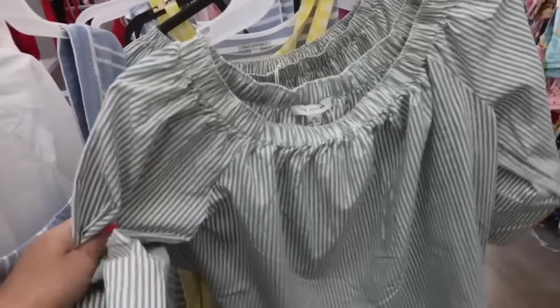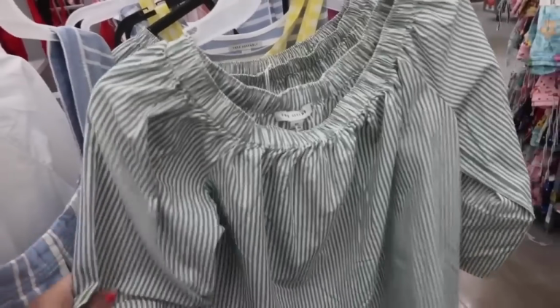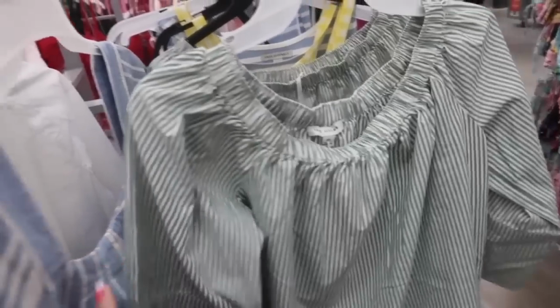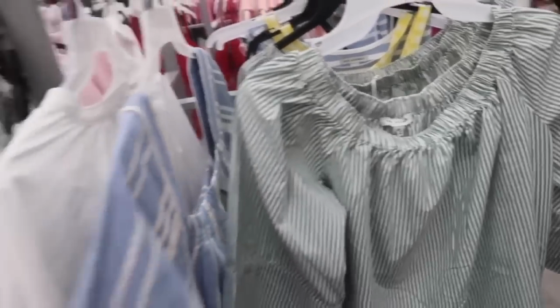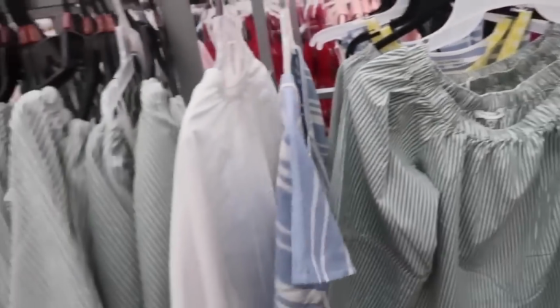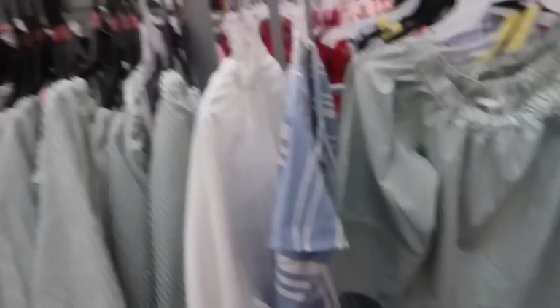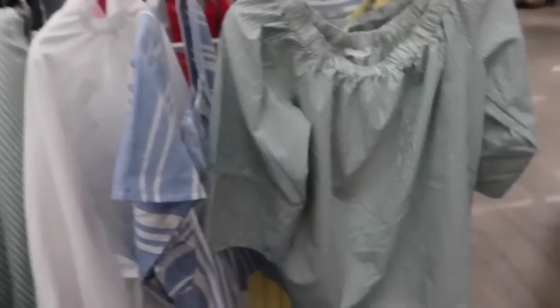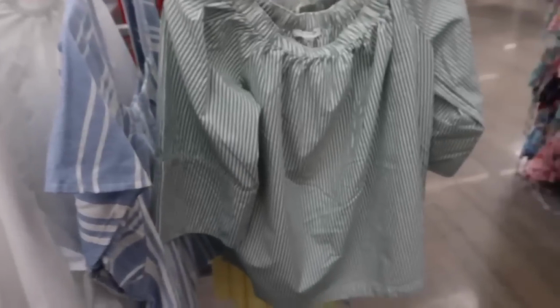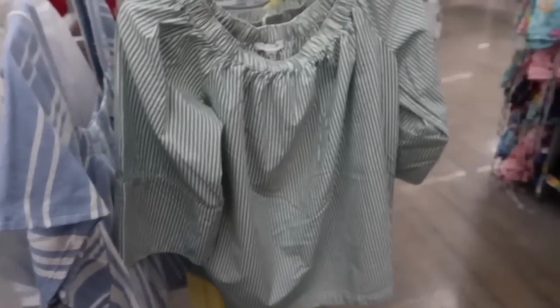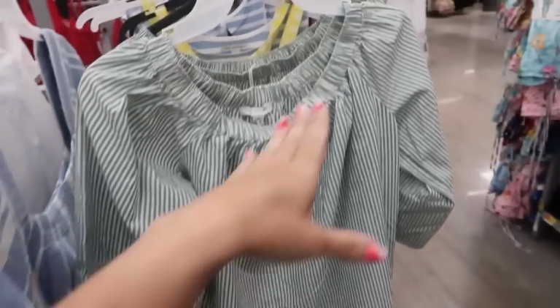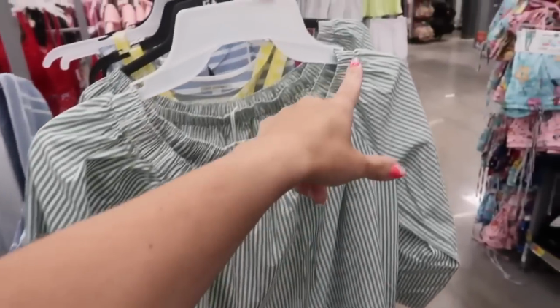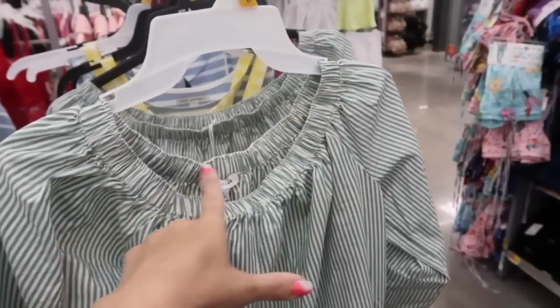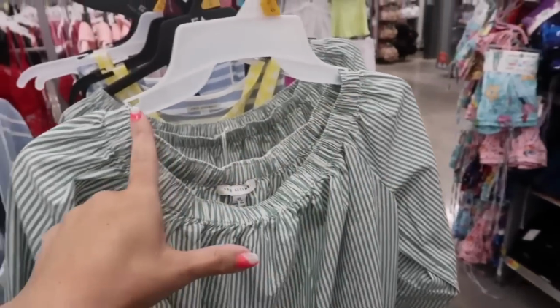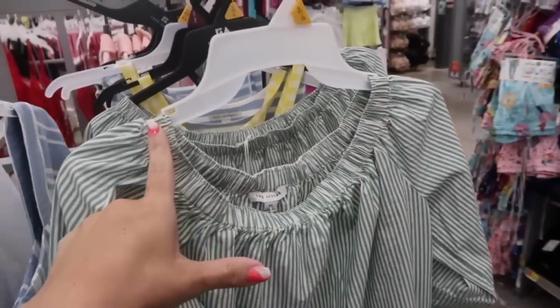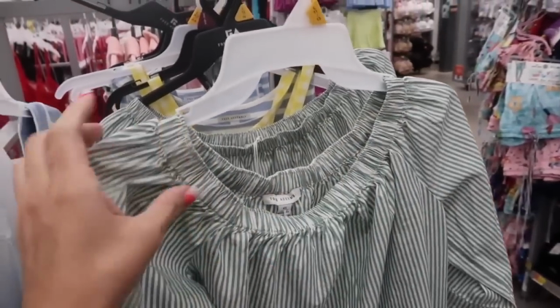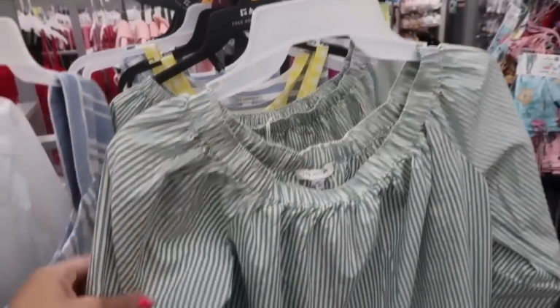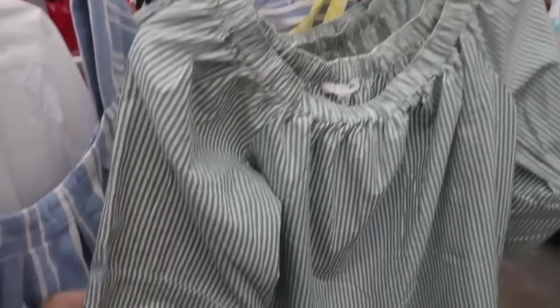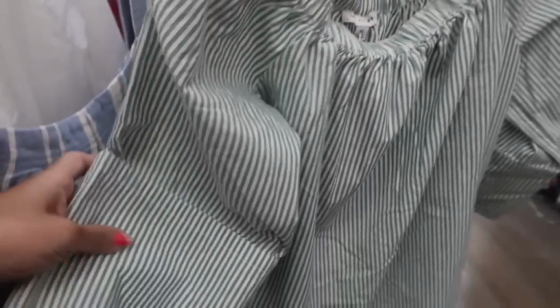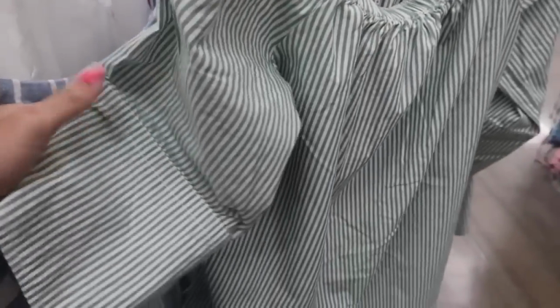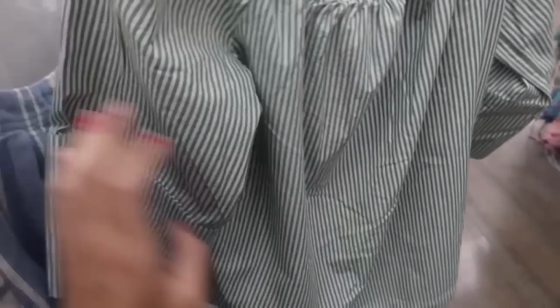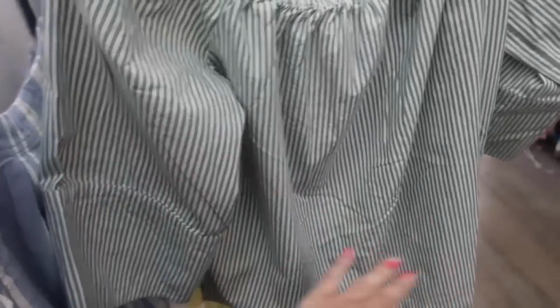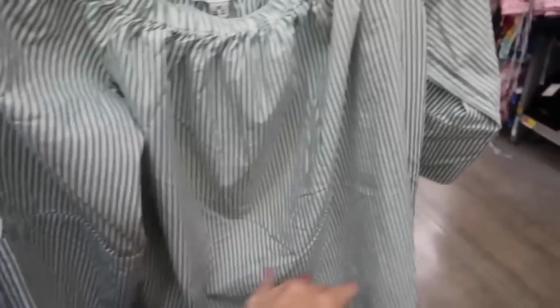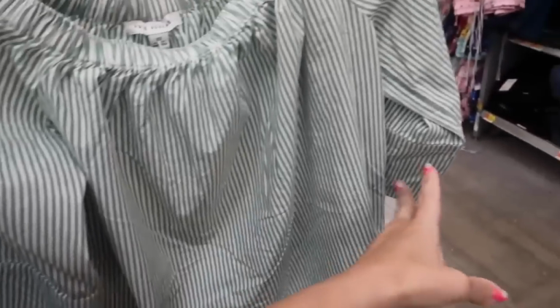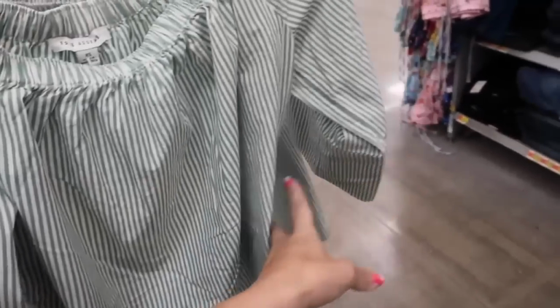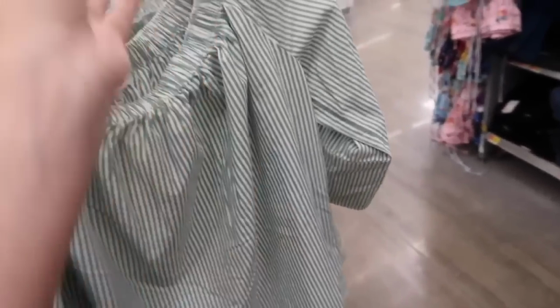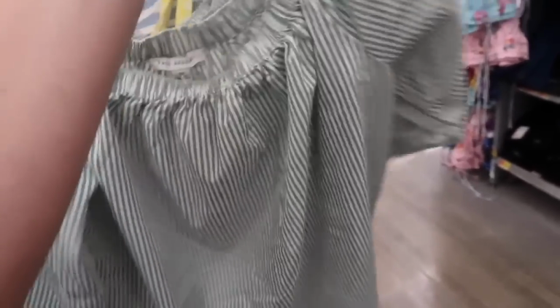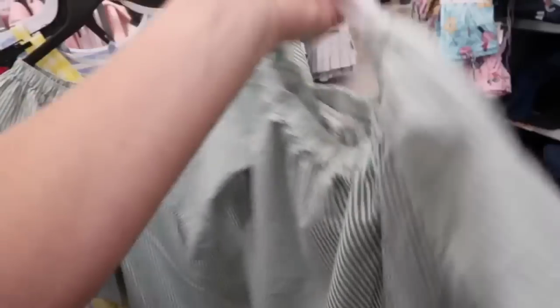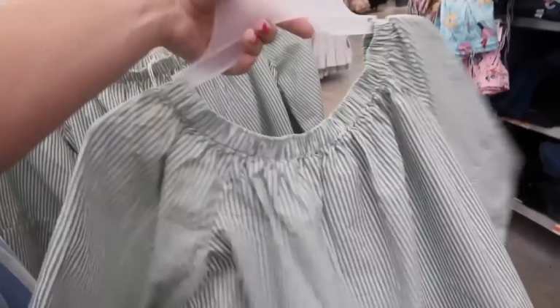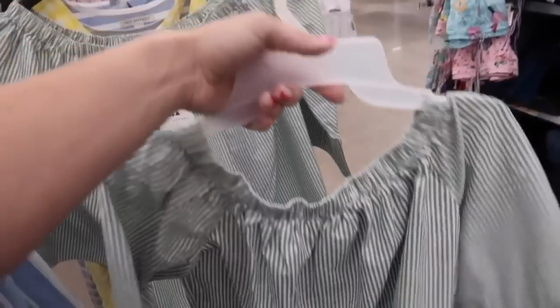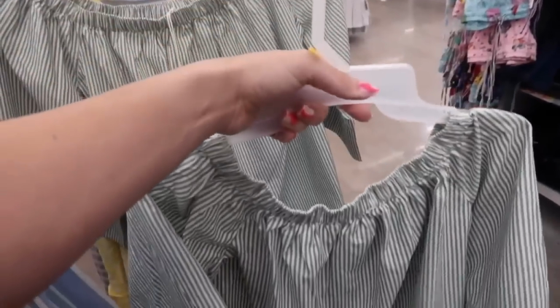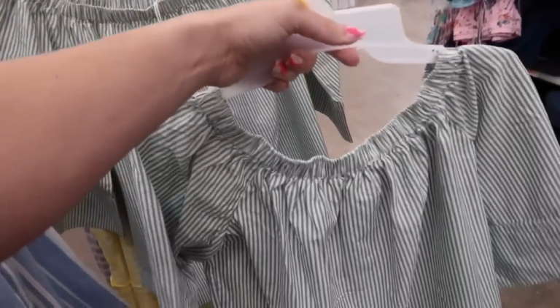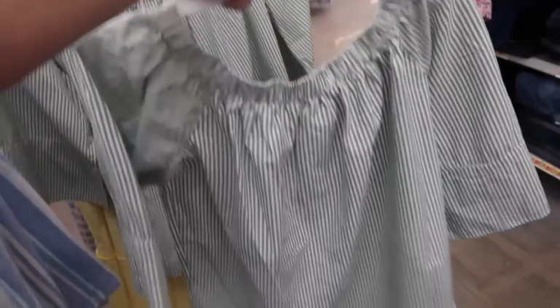Also from Free Assembly — we saw it in the pink, we also saw it in the blue, now it's in the green. Has the elastic so you can wear it on or off the shoulder, flowy sleeve, flowy fit through the body, it's completely poplin. These are $24.